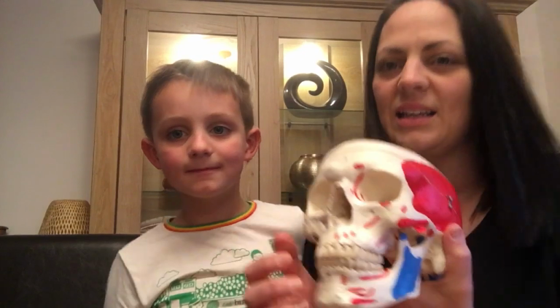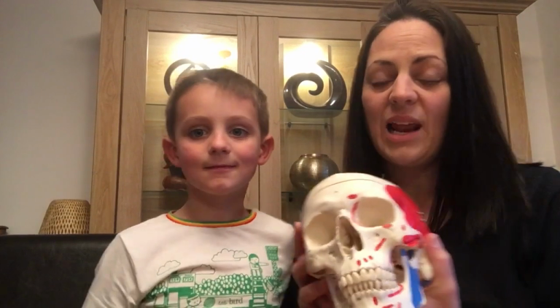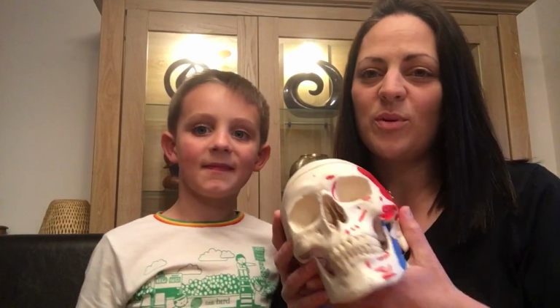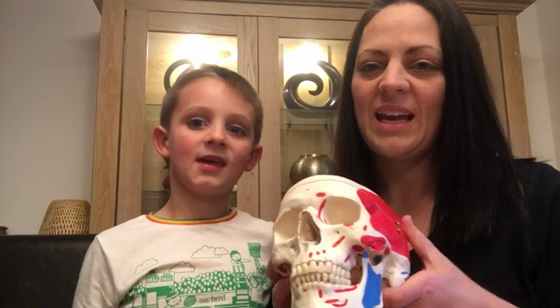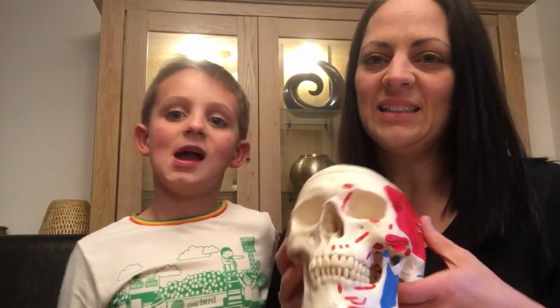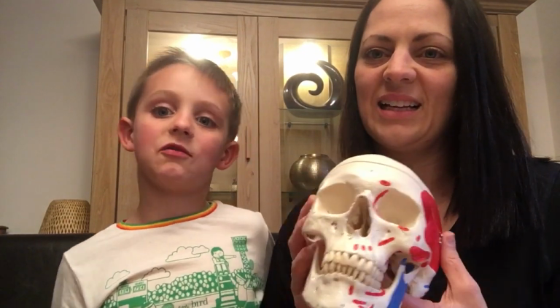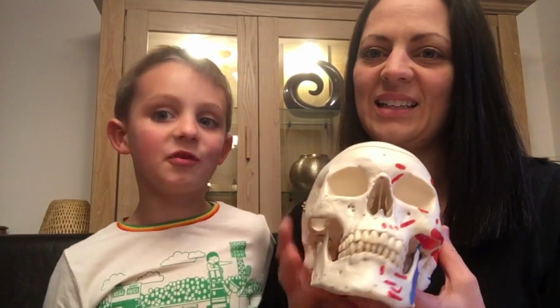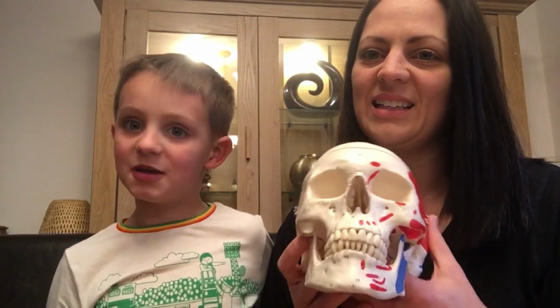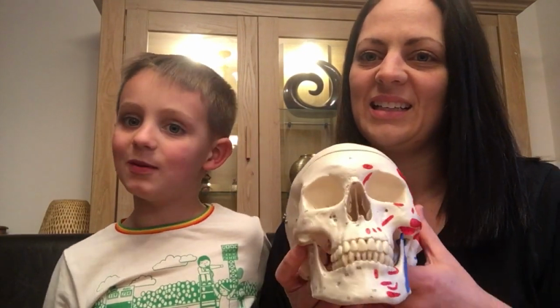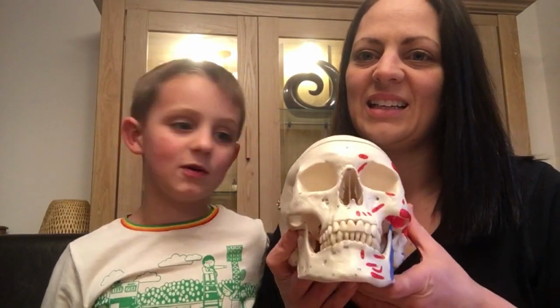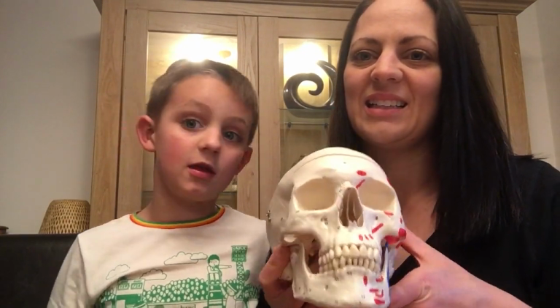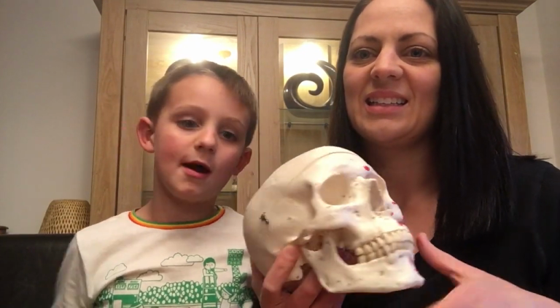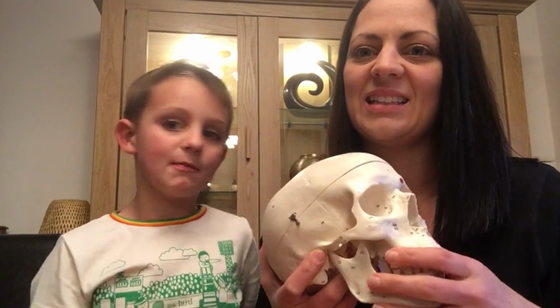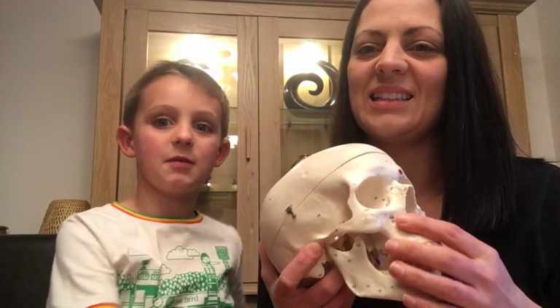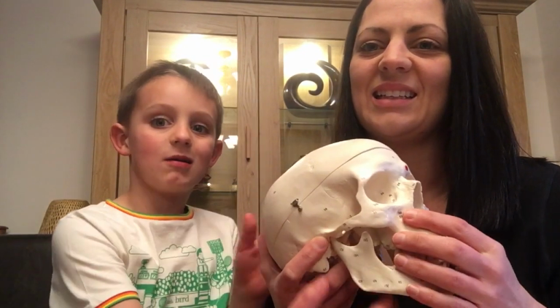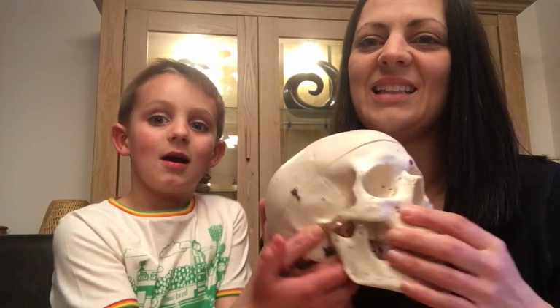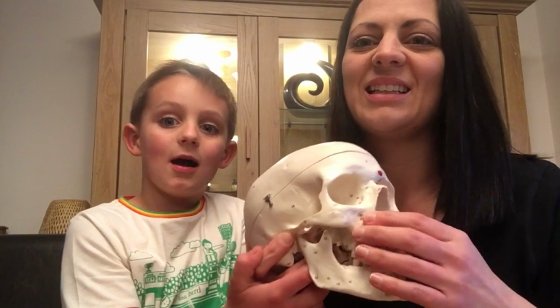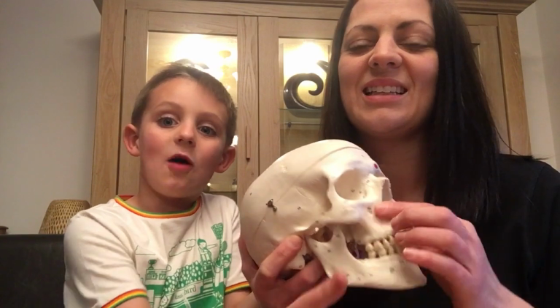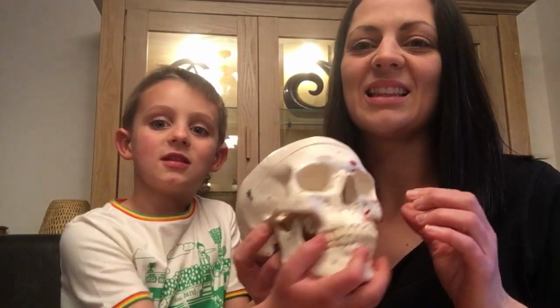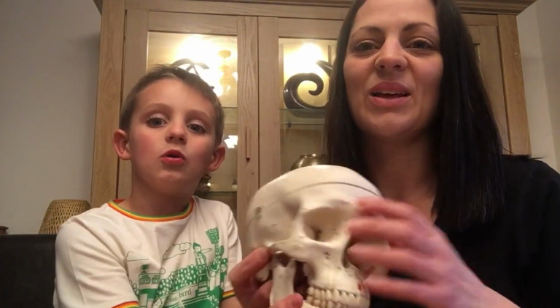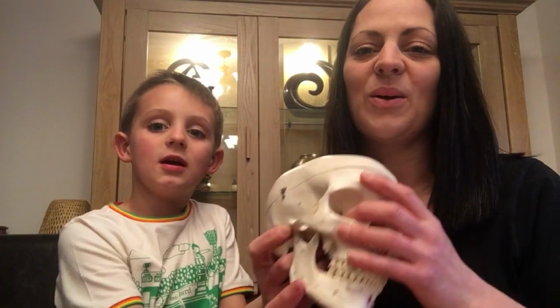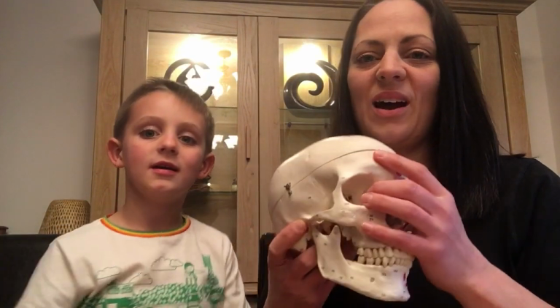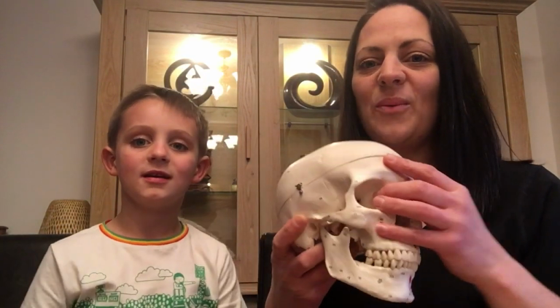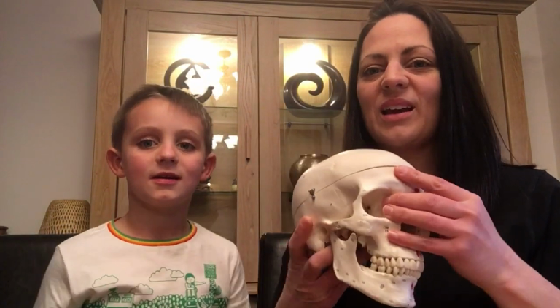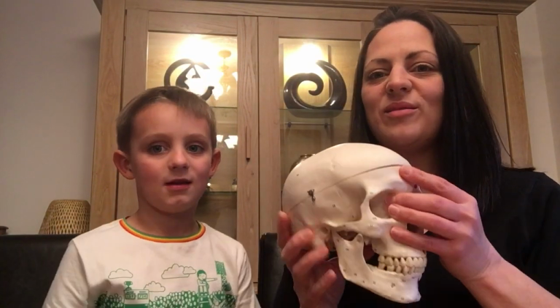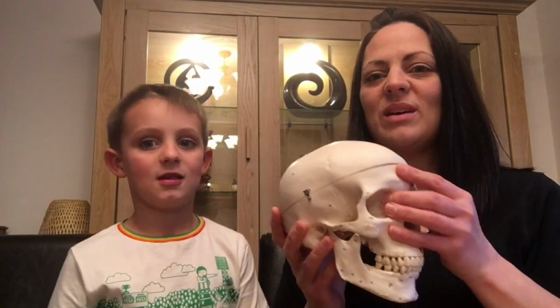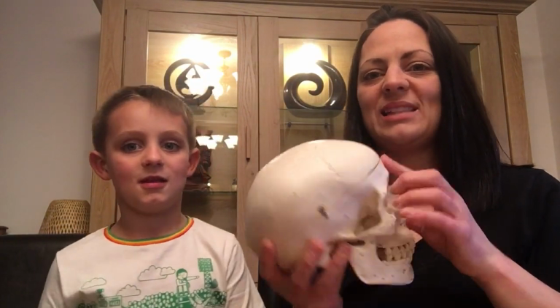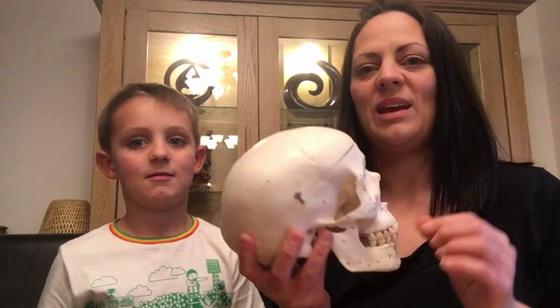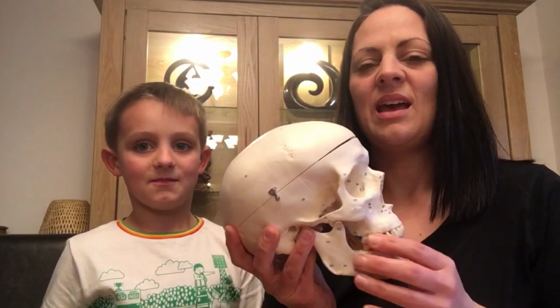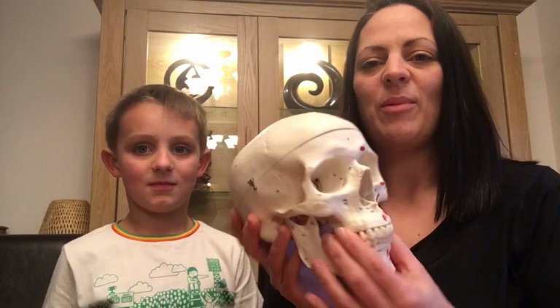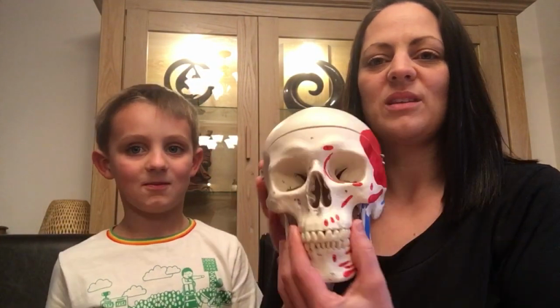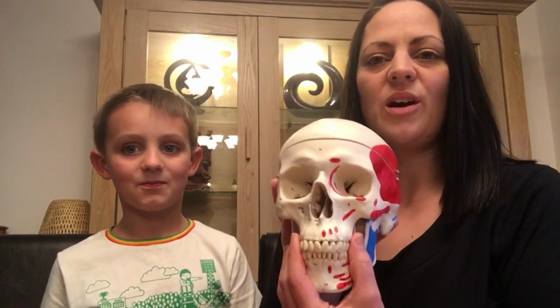Hello everybody. We're doing an anatomy lesson about the skull. We're going to go through some anatomy about the skull.